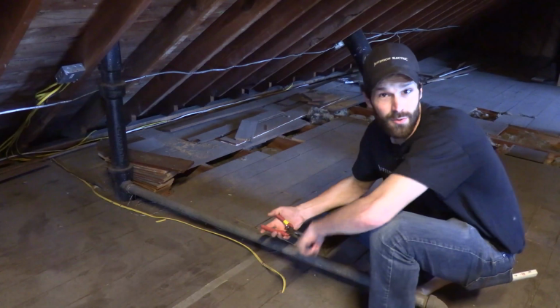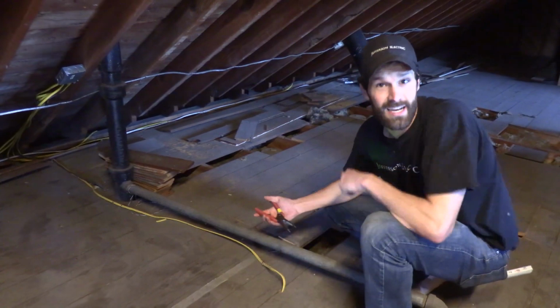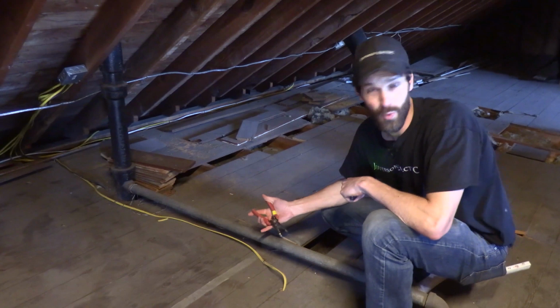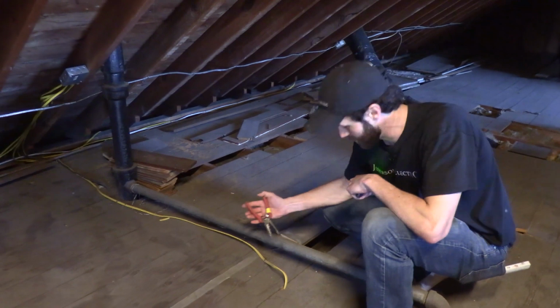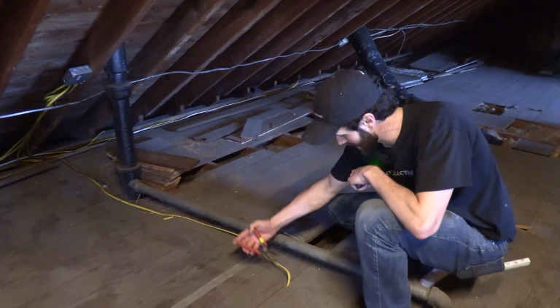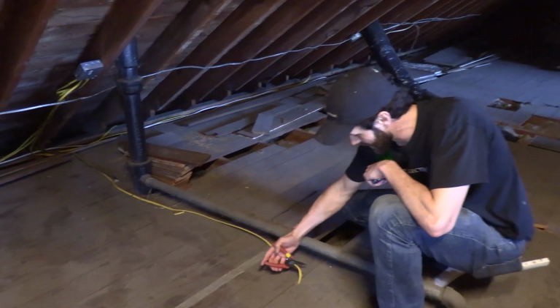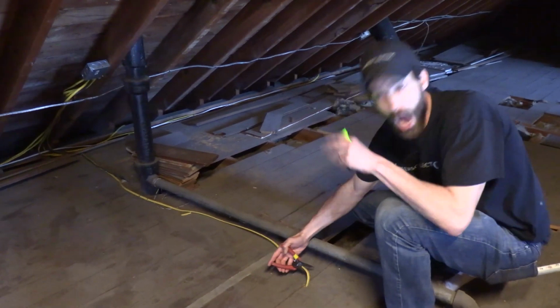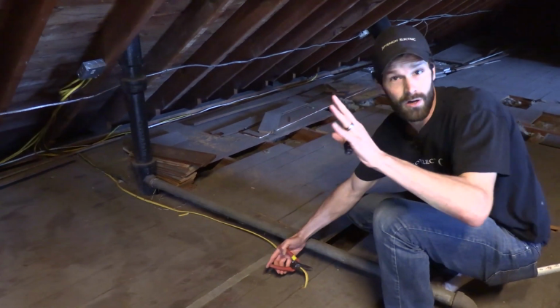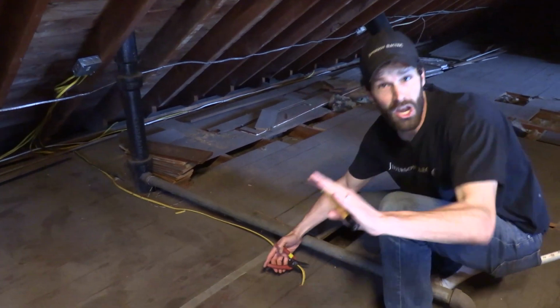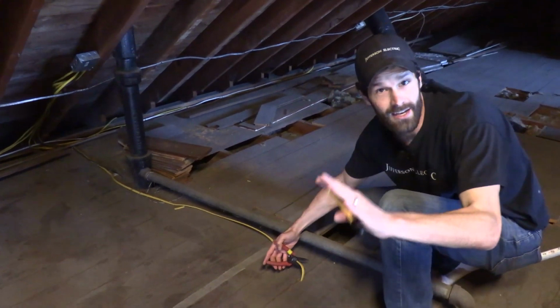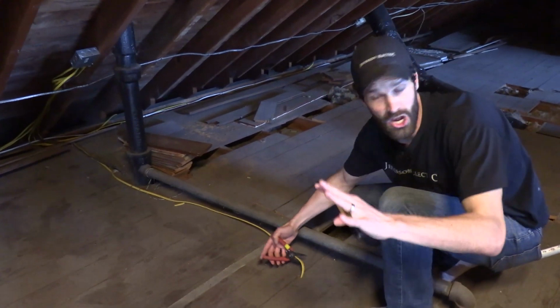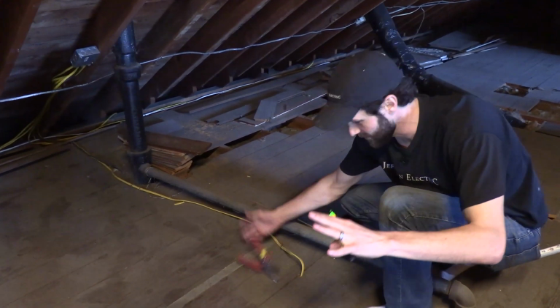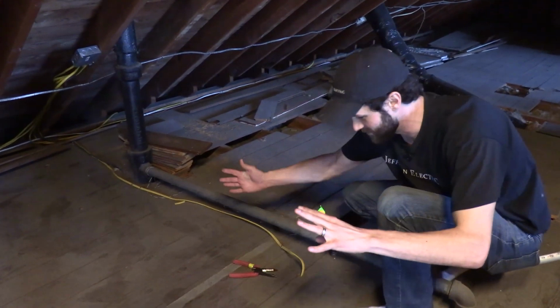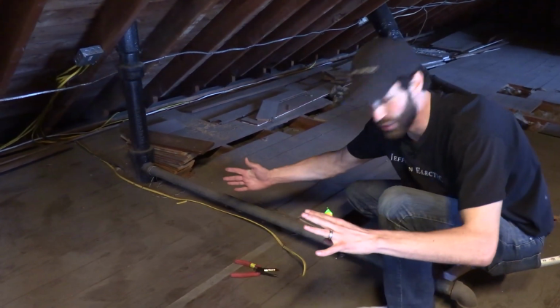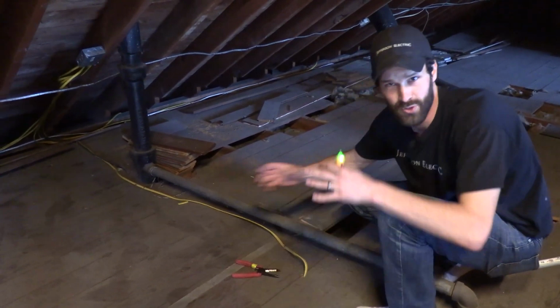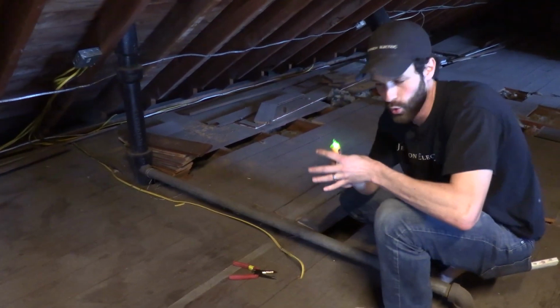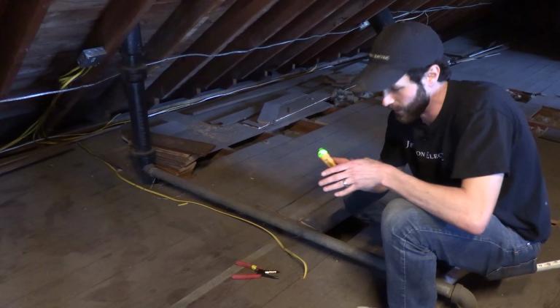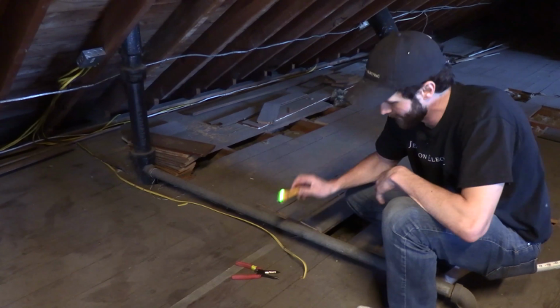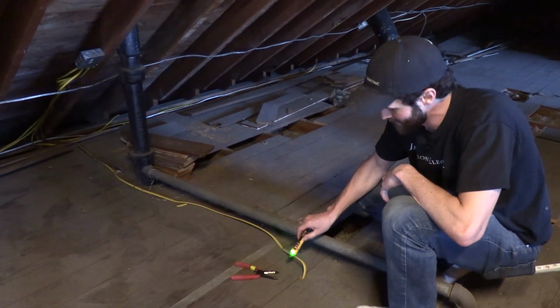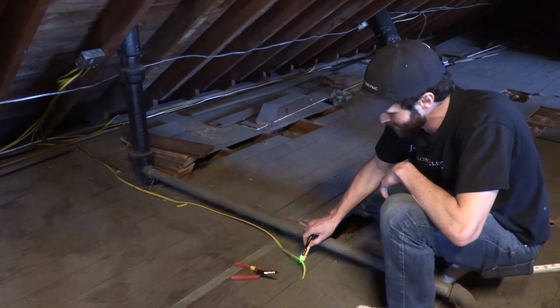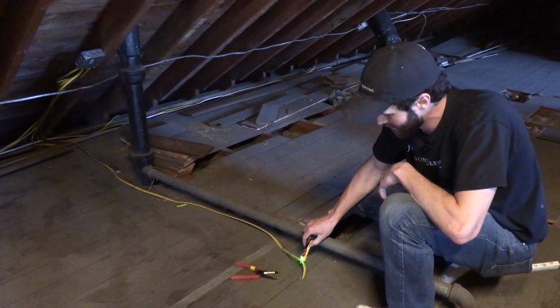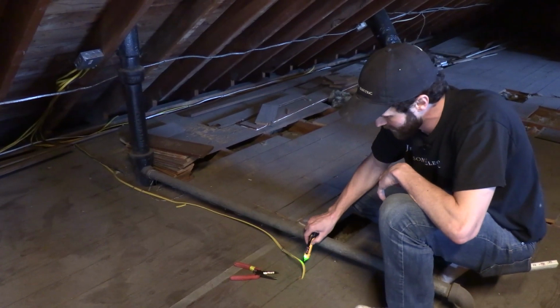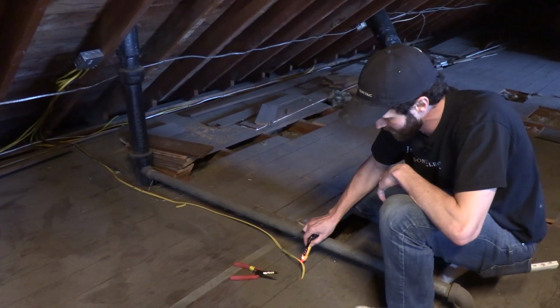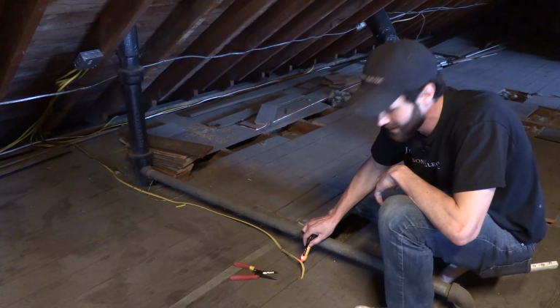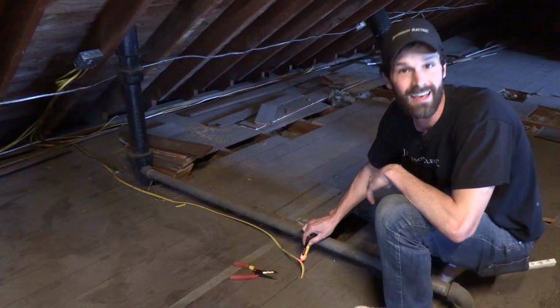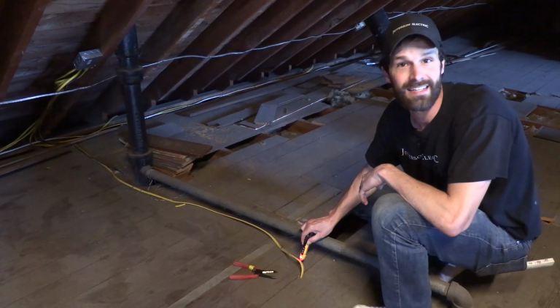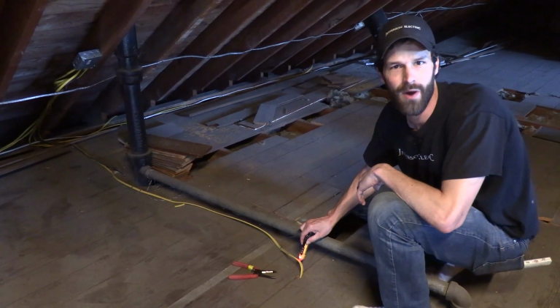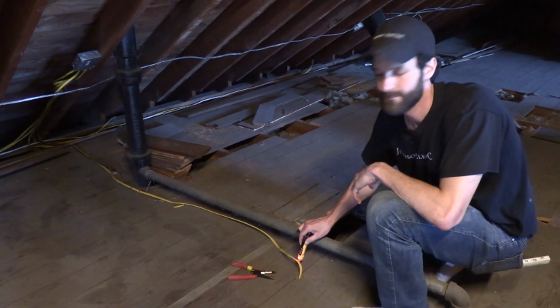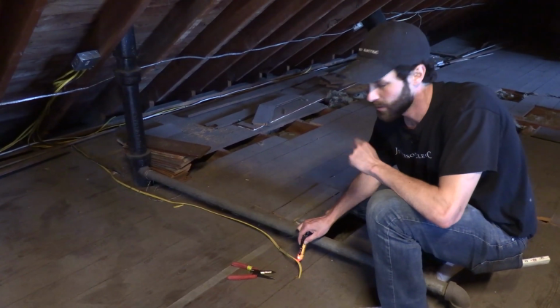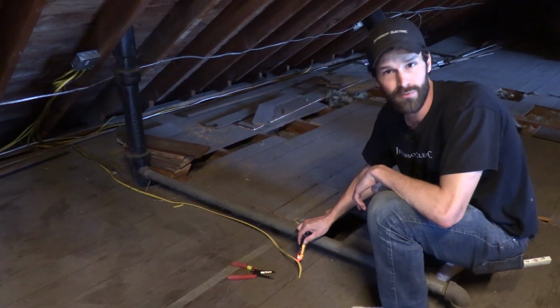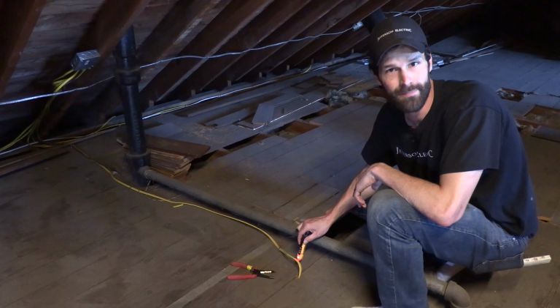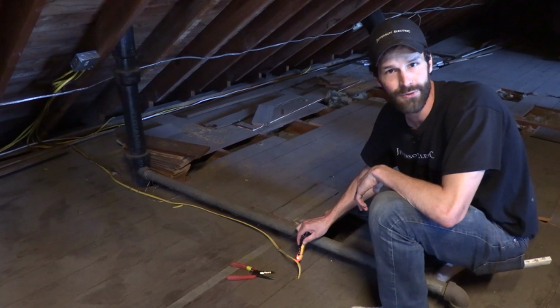So say you're wanting to cut this wire up here in the attic. Oh! Hold it! Hold it! Drop the tool! That's a hot wire — would have blown right up that tool.